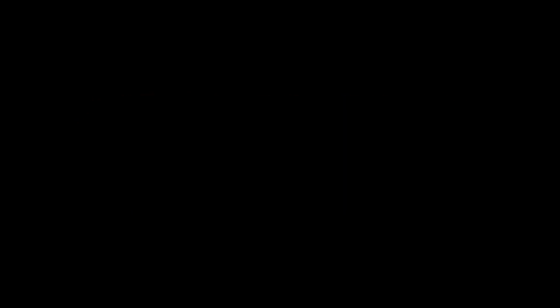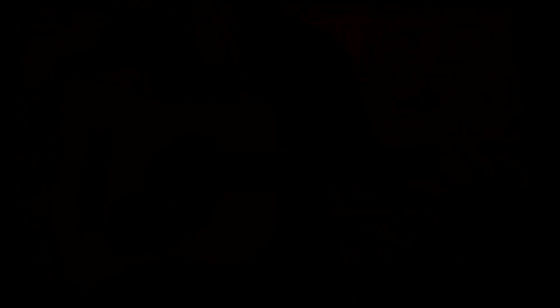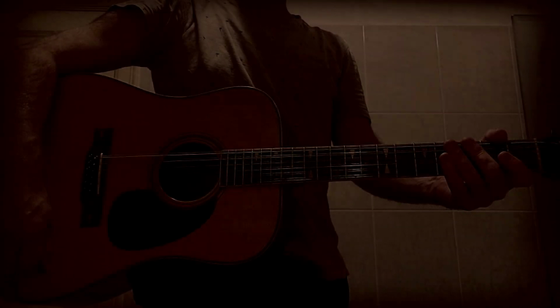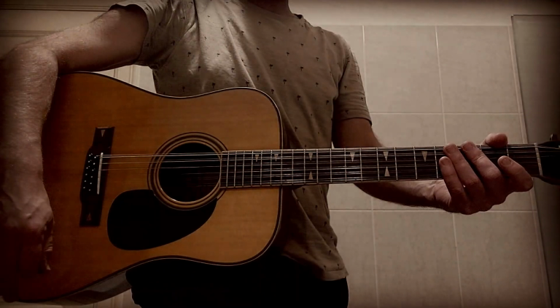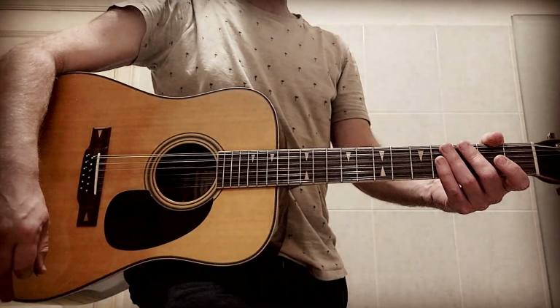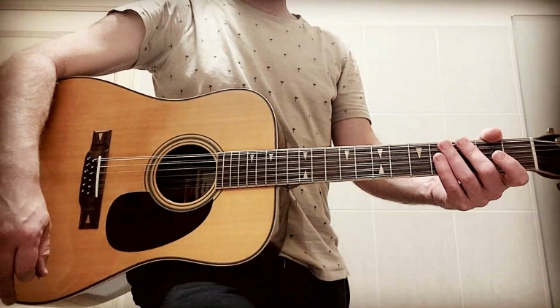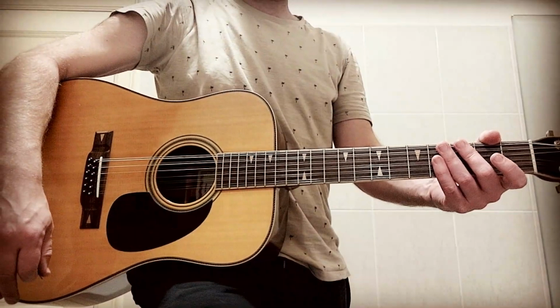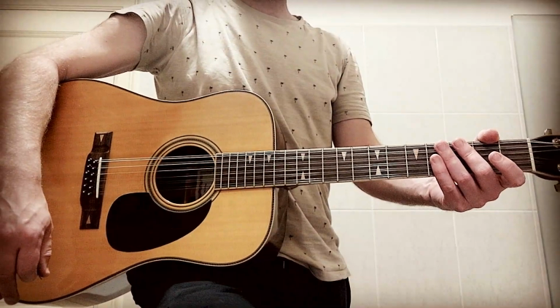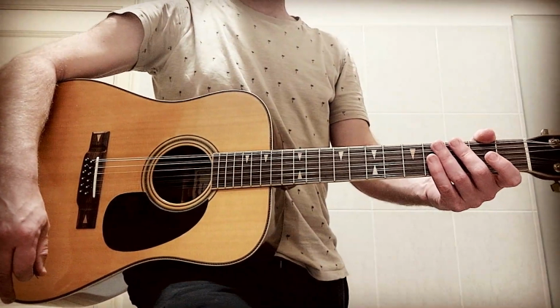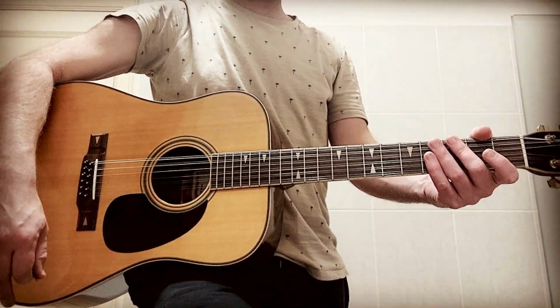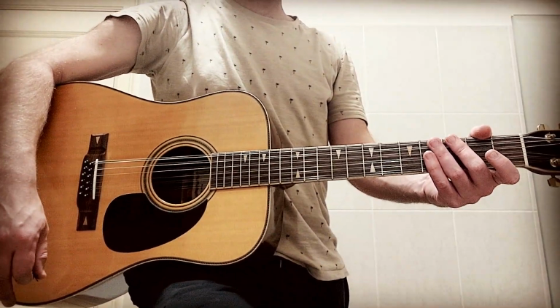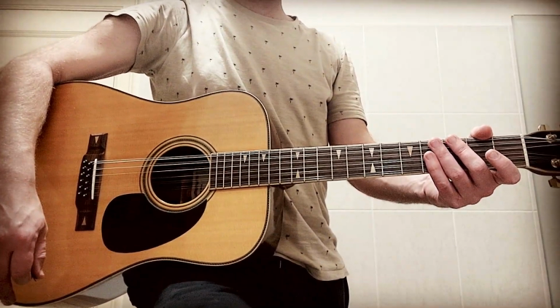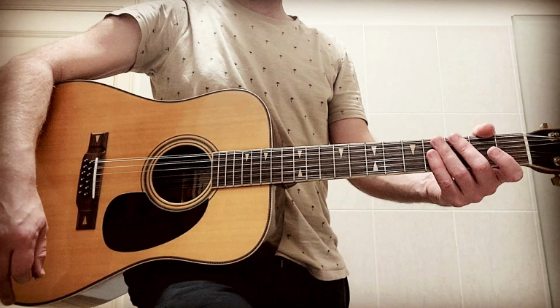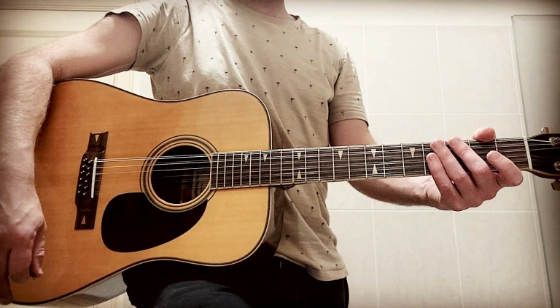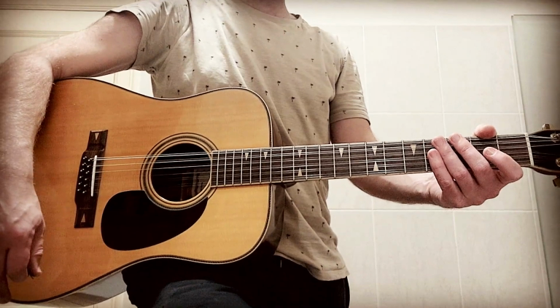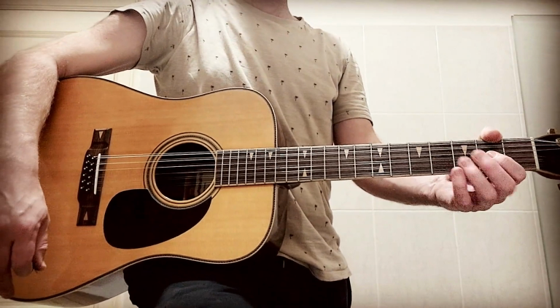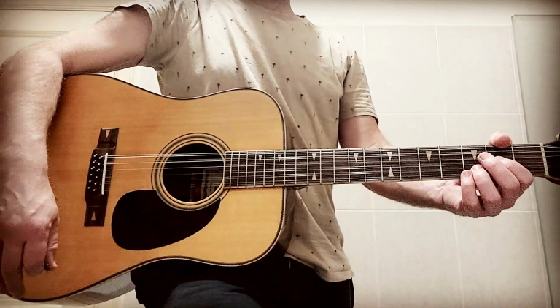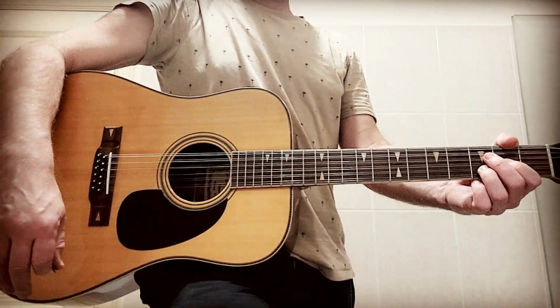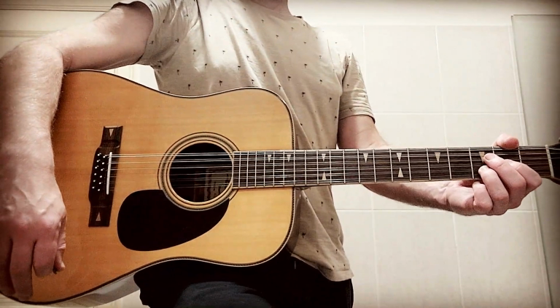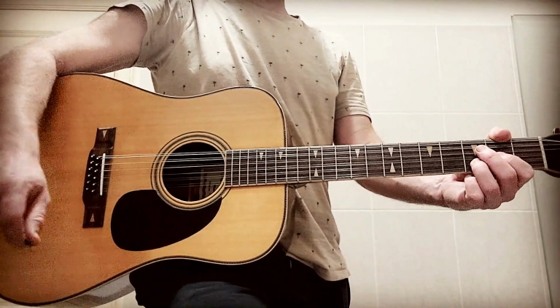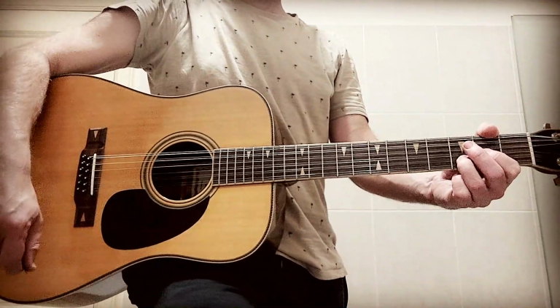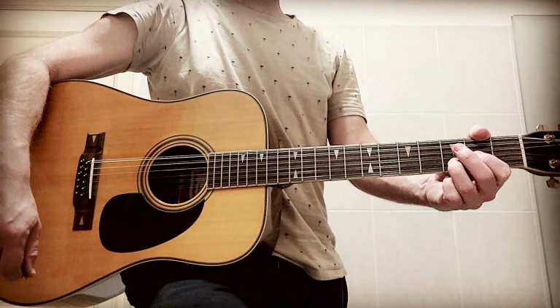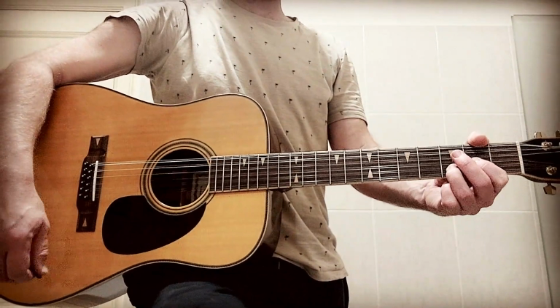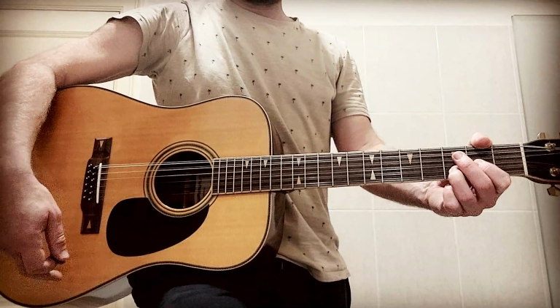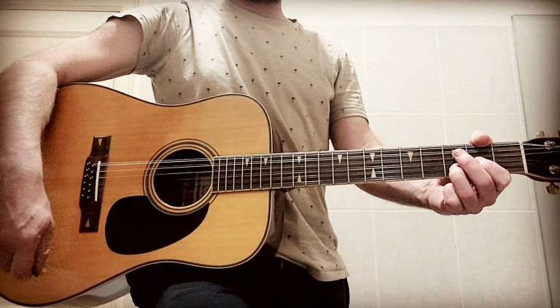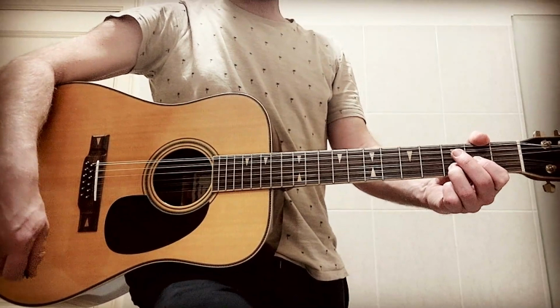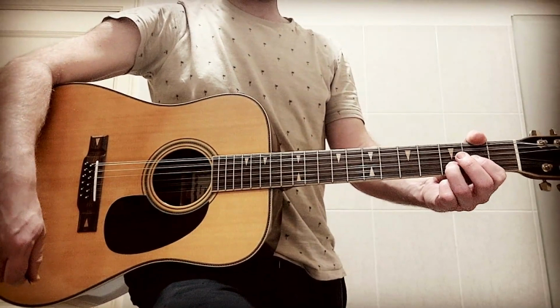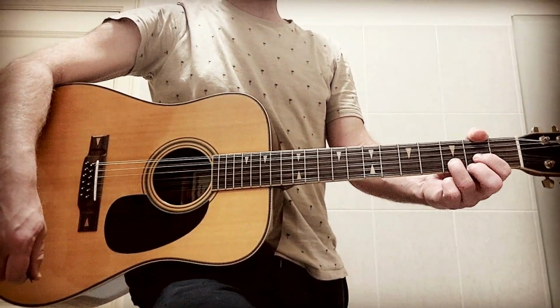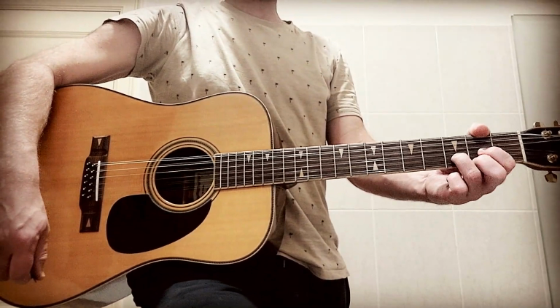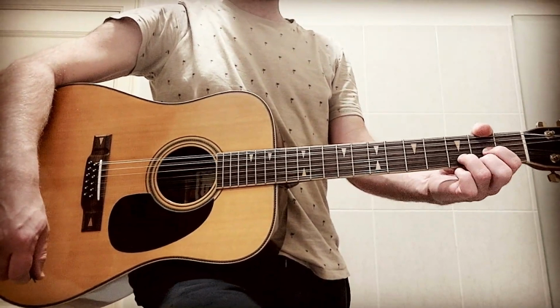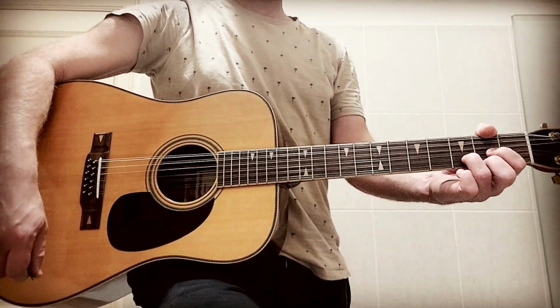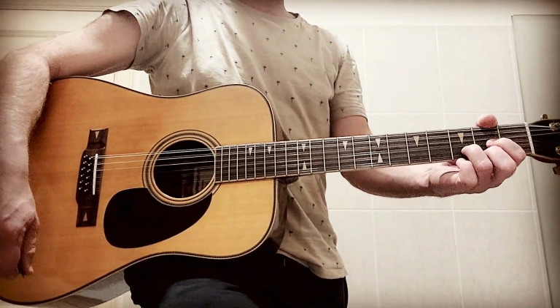And now a fantastic song by a terrific singer-songwriter. It's from the Alone with Everybody album, somewhere around 2001. The song is 'You on My Mind in My Sleep' by Richard Ashcroft.